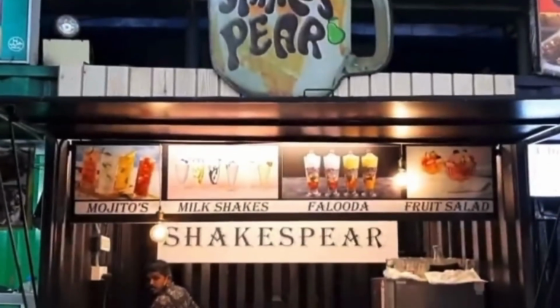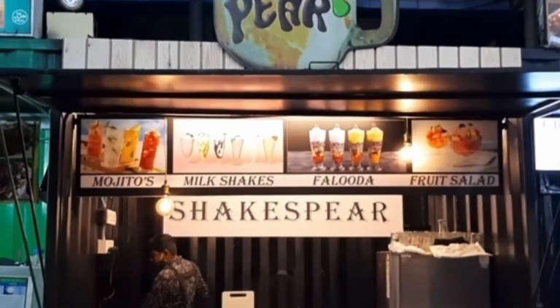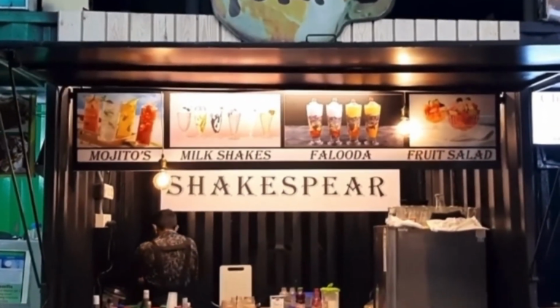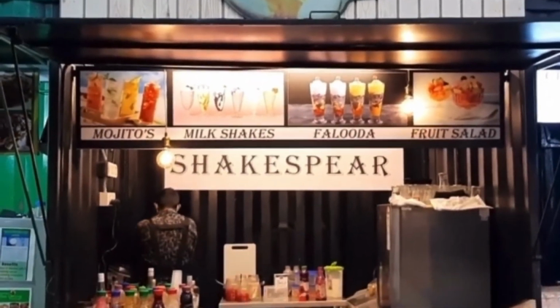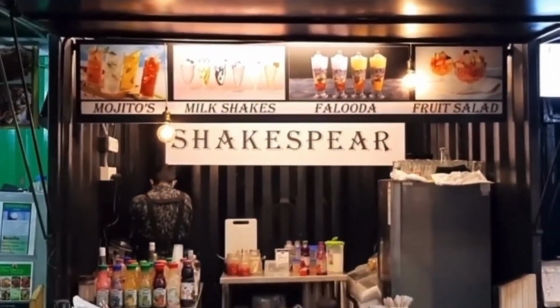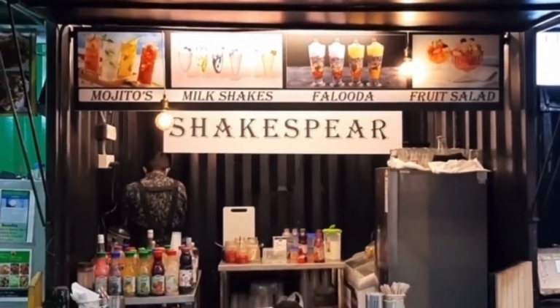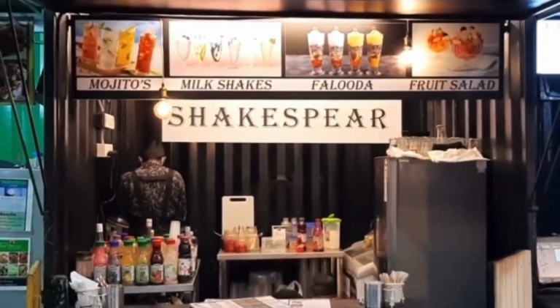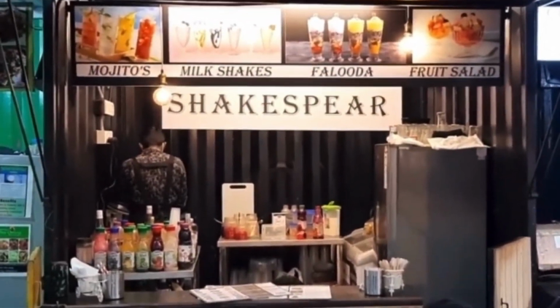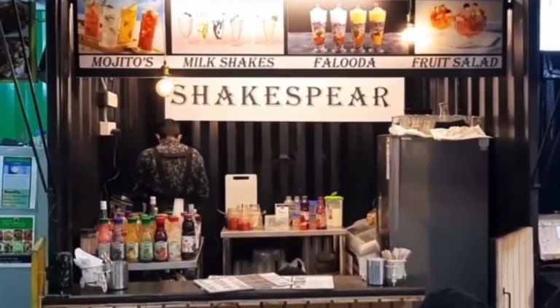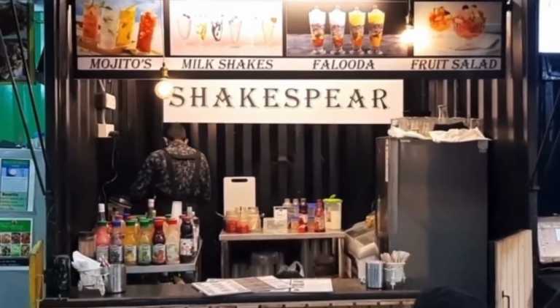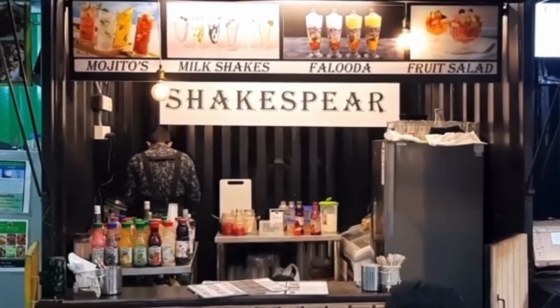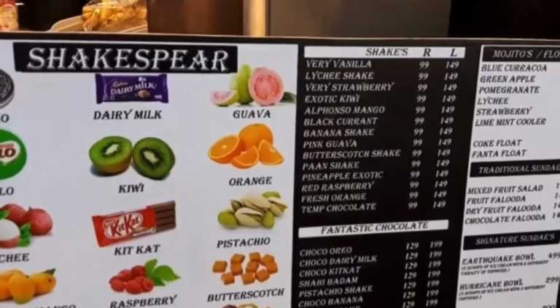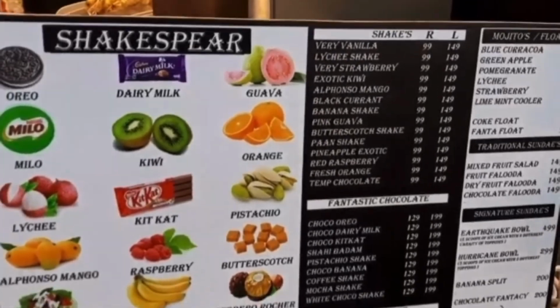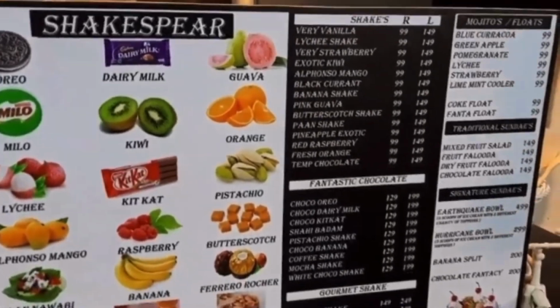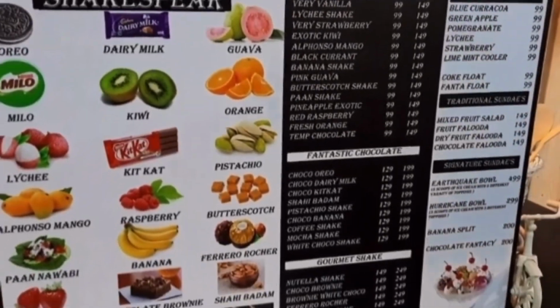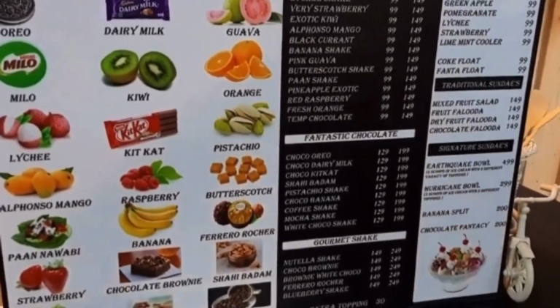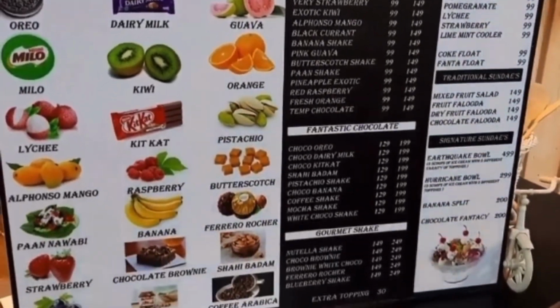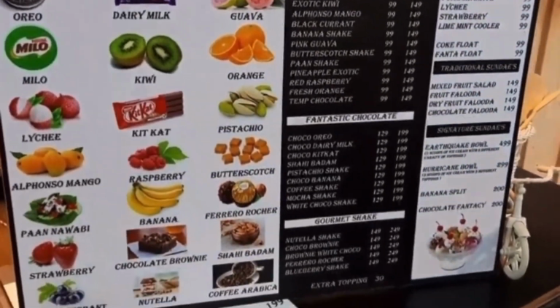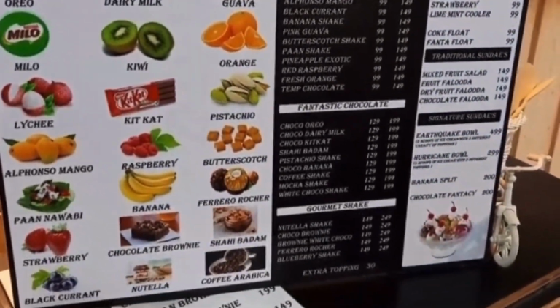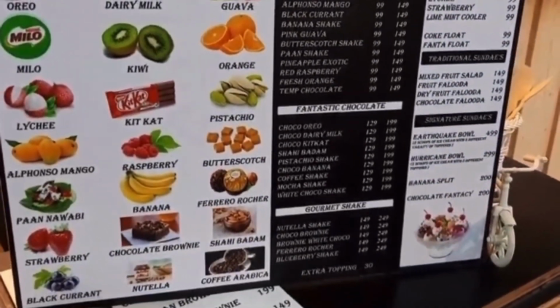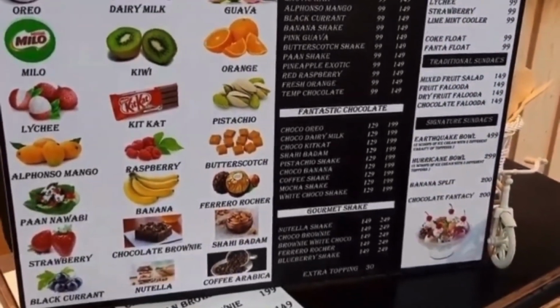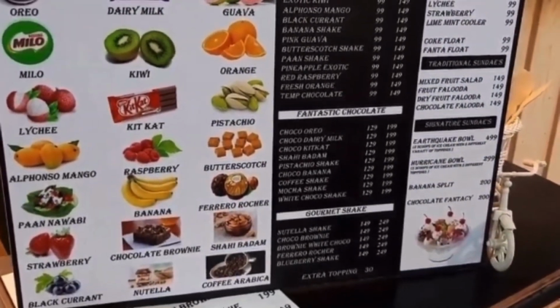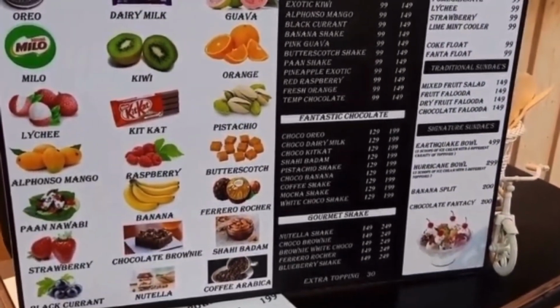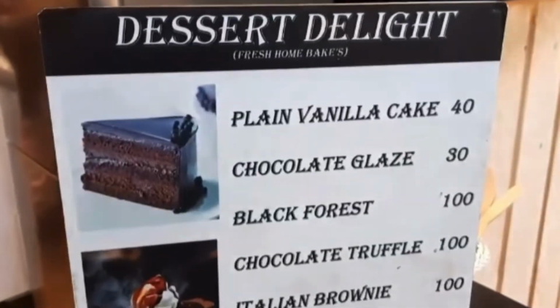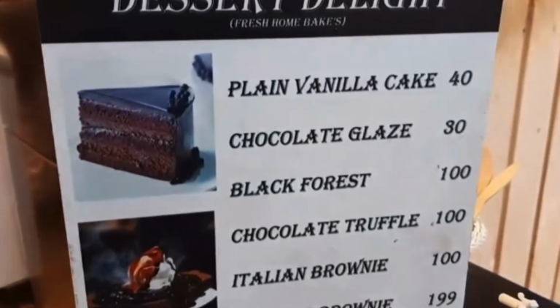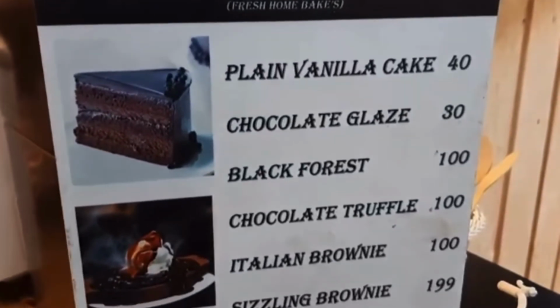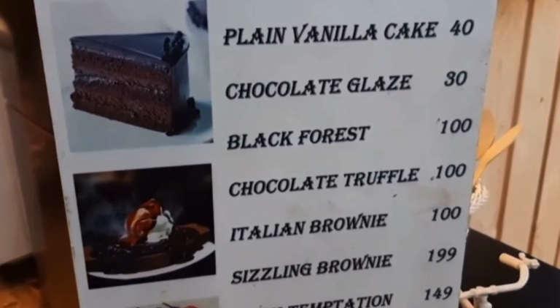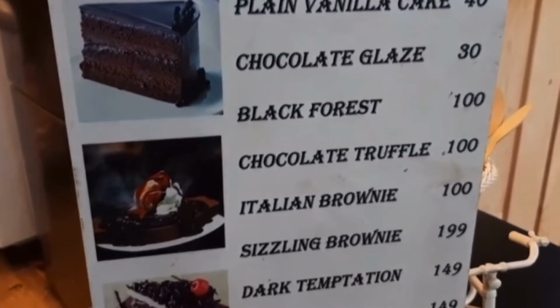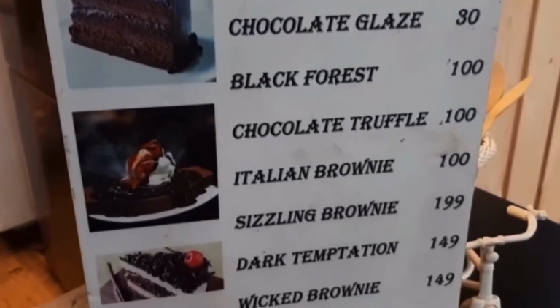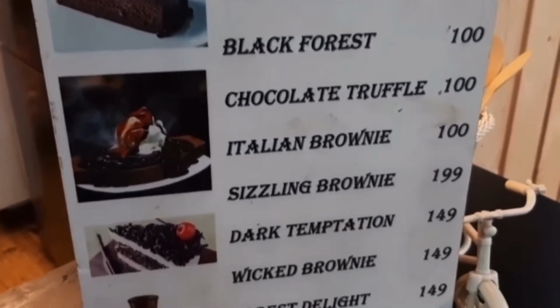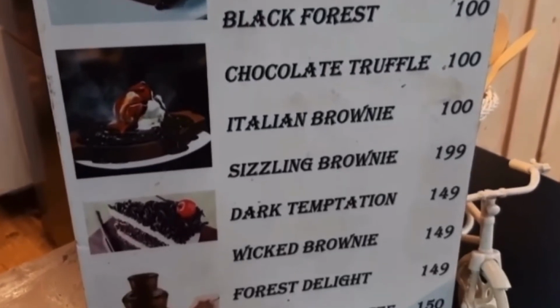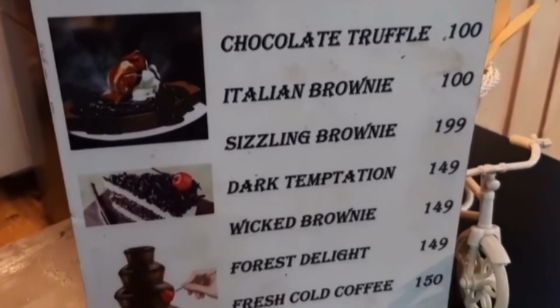The shop is Shakespeare. If you want to eat here, you can get a final touch. There are desserts, juices, cakes, truffles, brownies, and more.